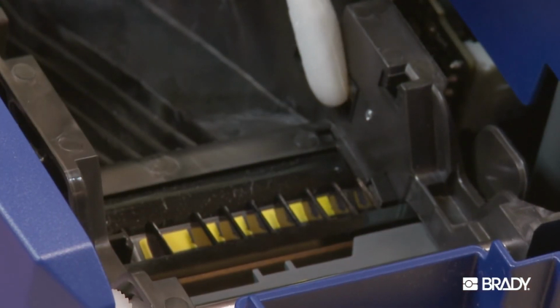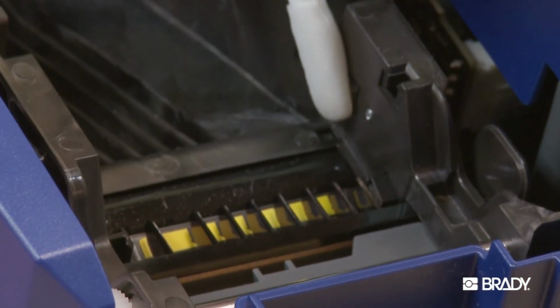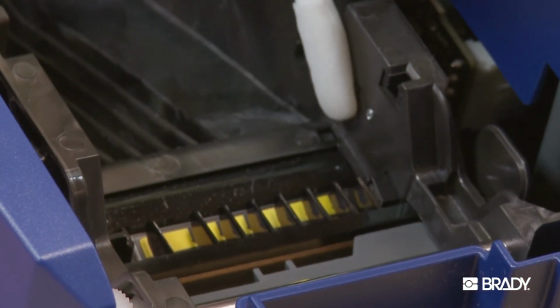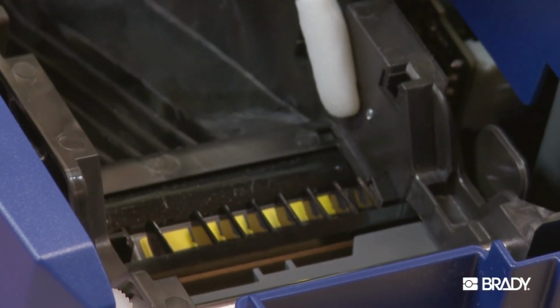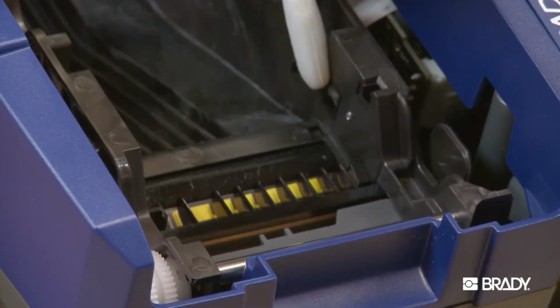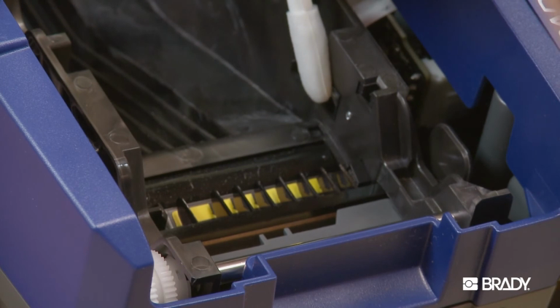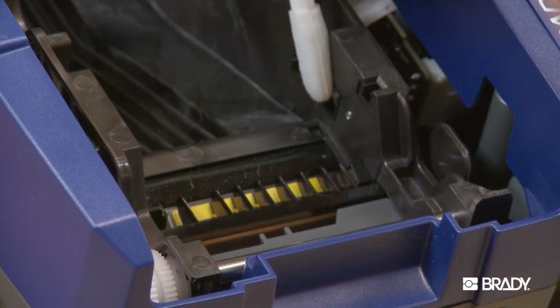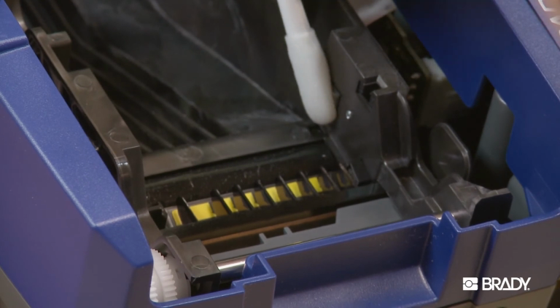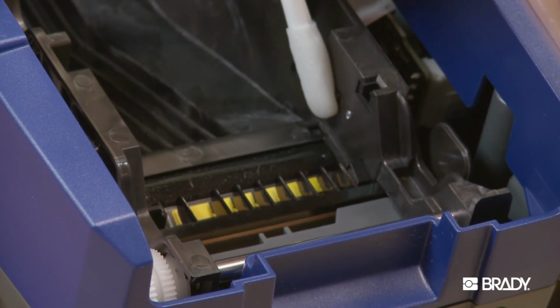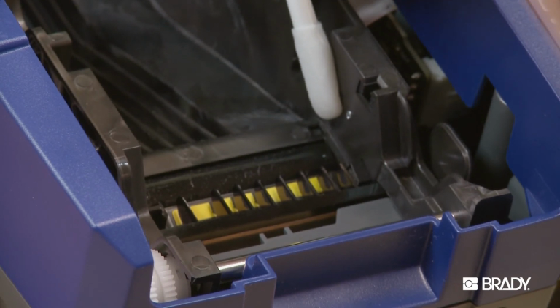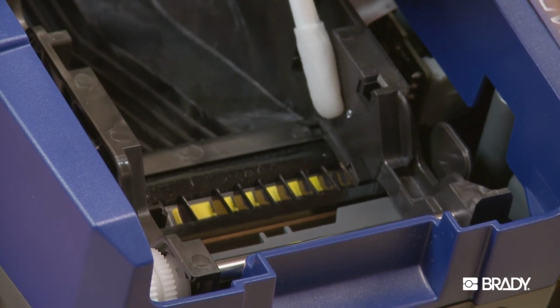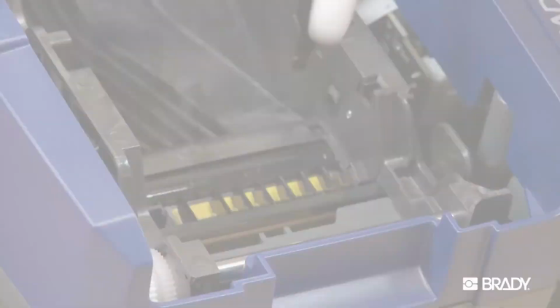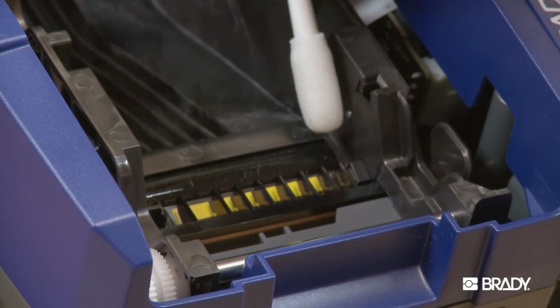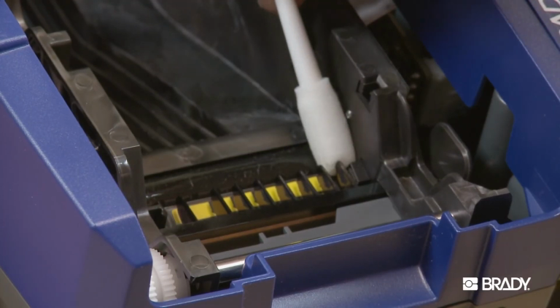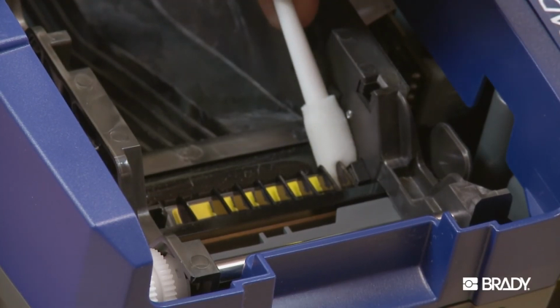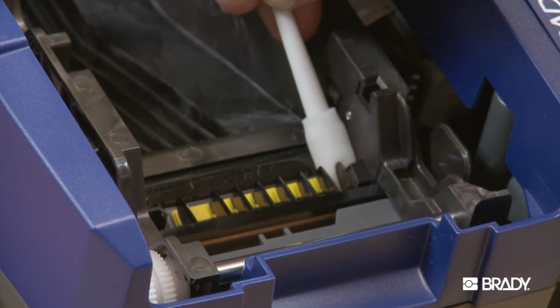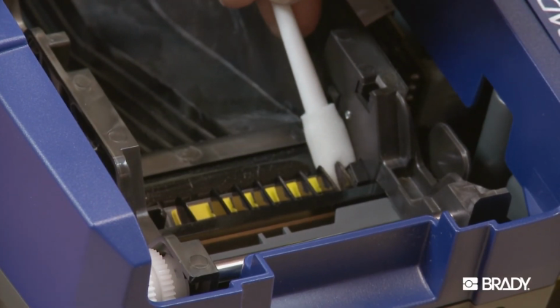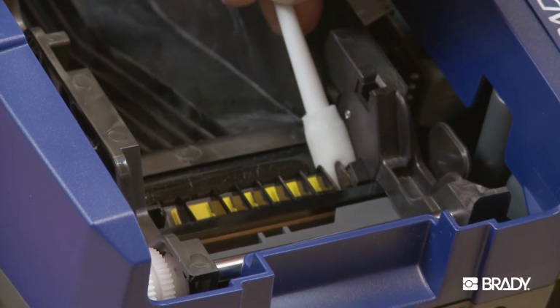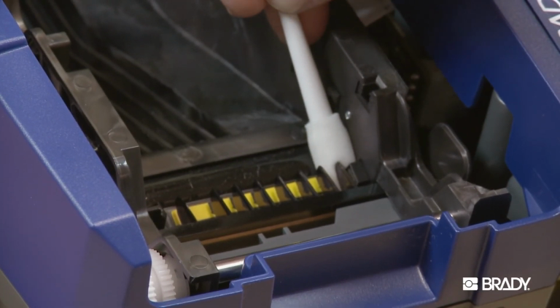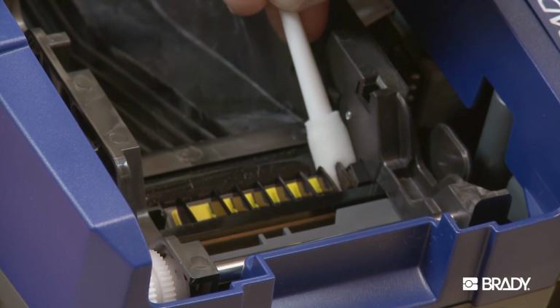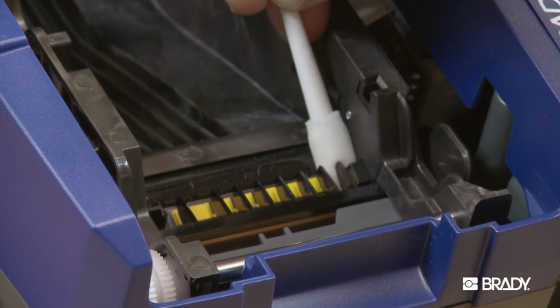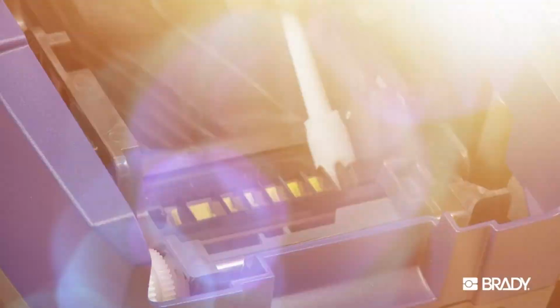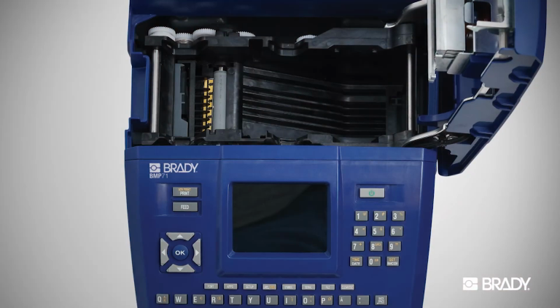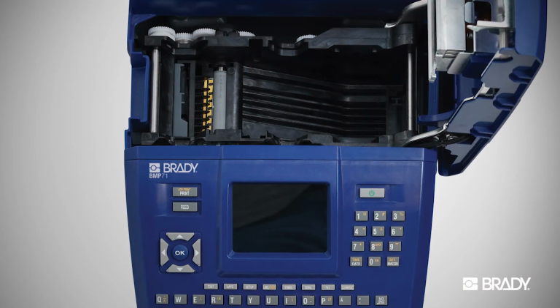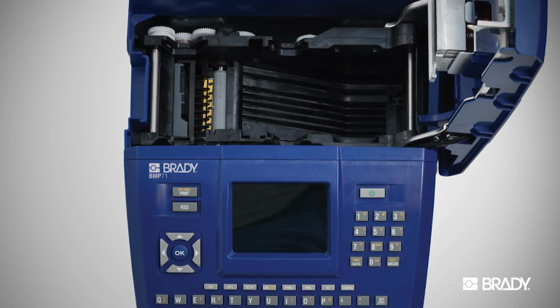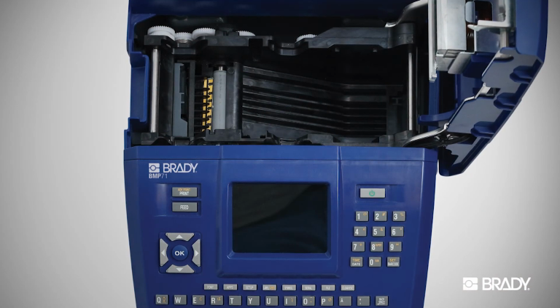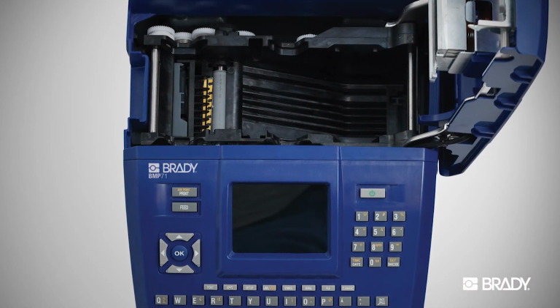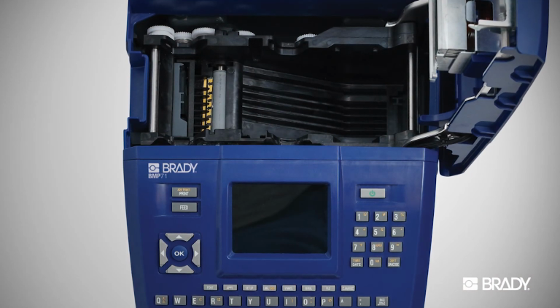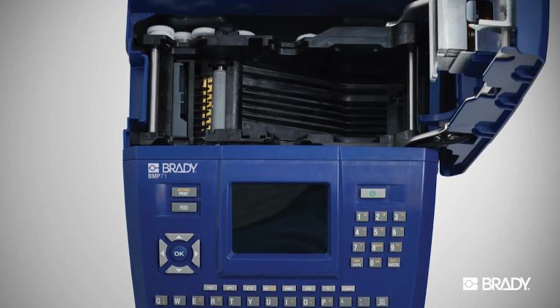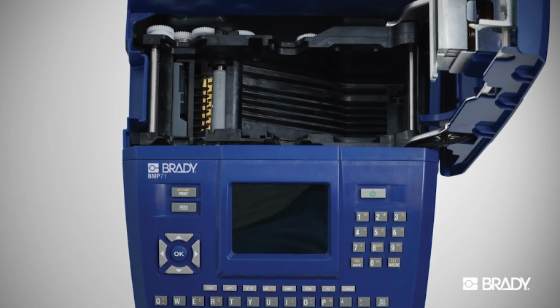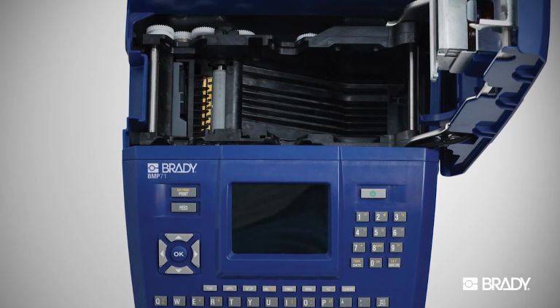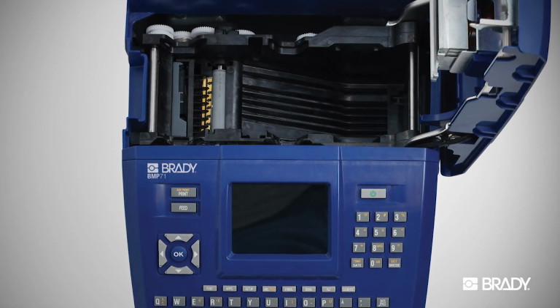To clean the two sensors, use a pre-soaked swab to gently wipe each sensor located here and here. Once the components are dry, you can reload your materials and resume your printing.